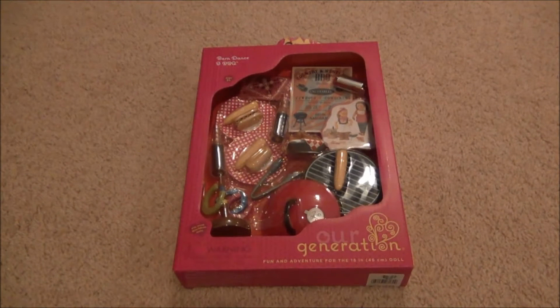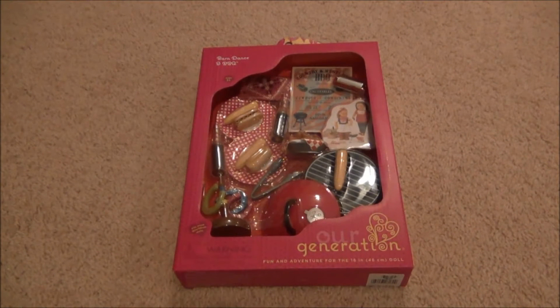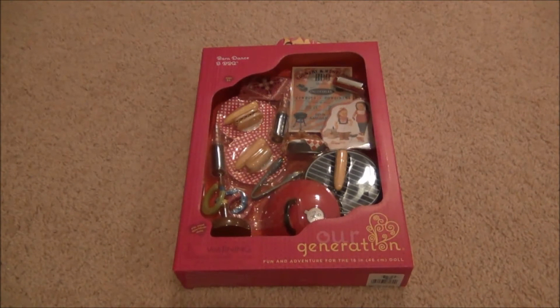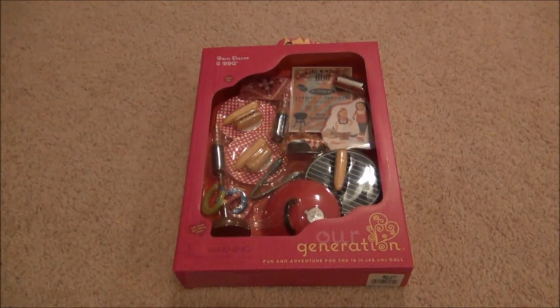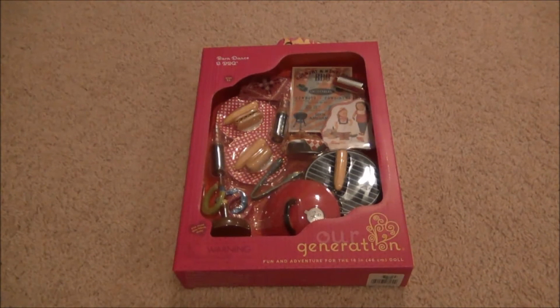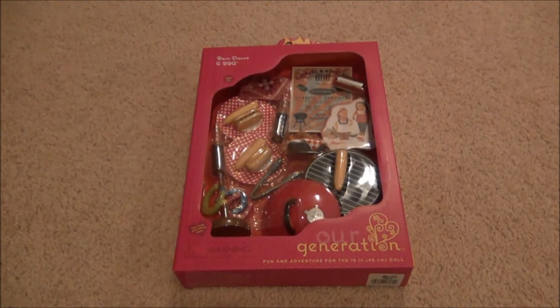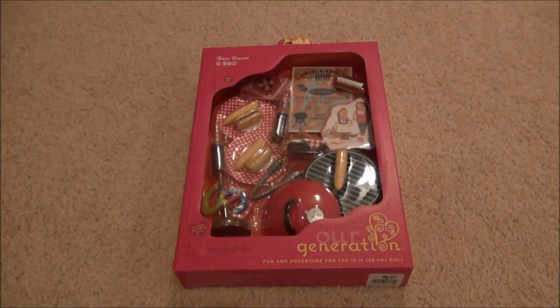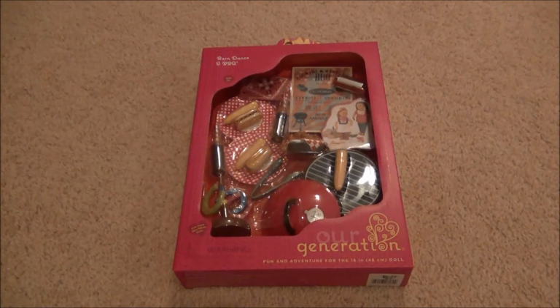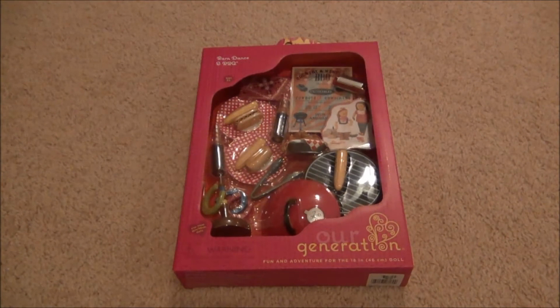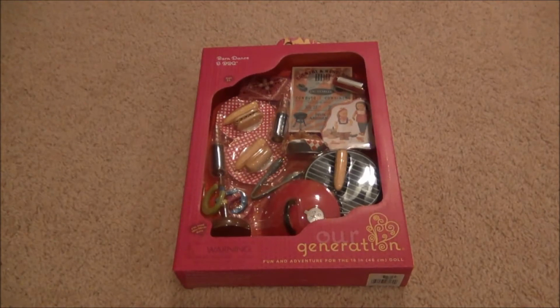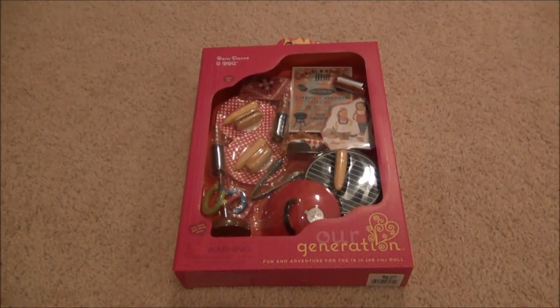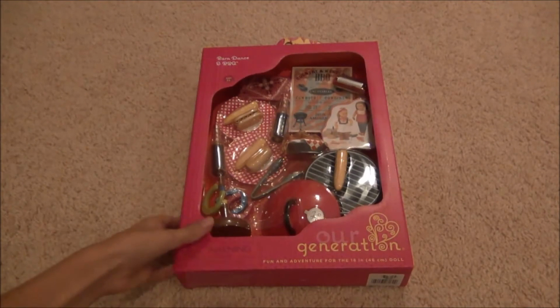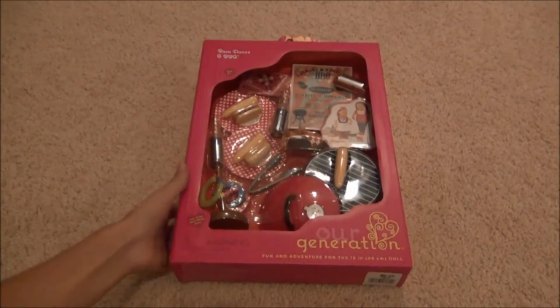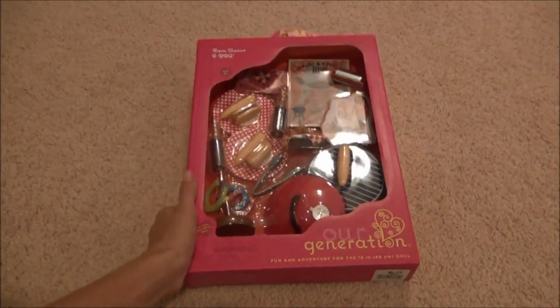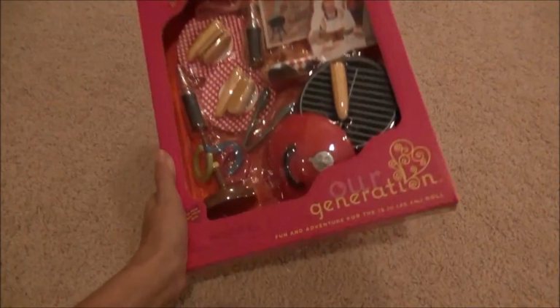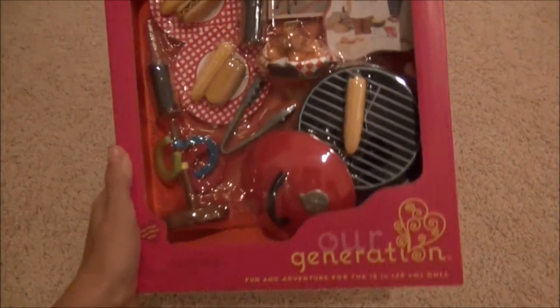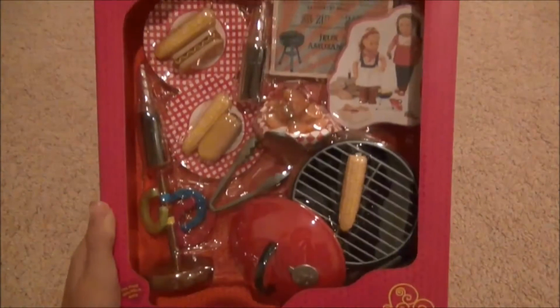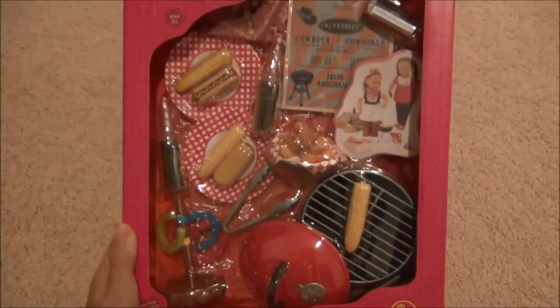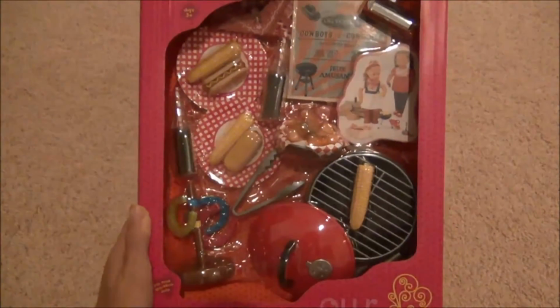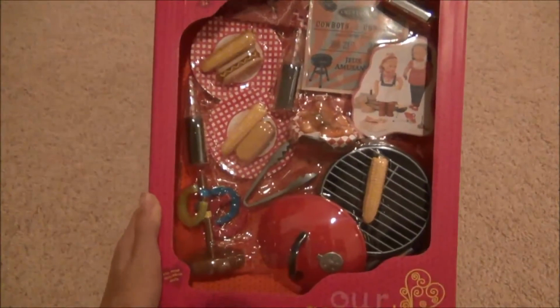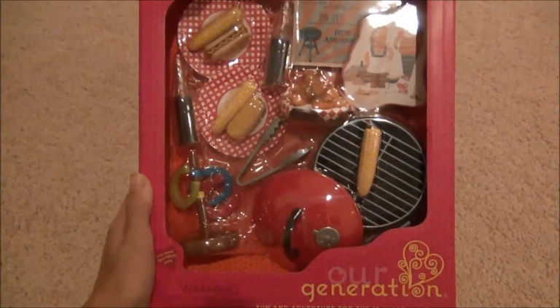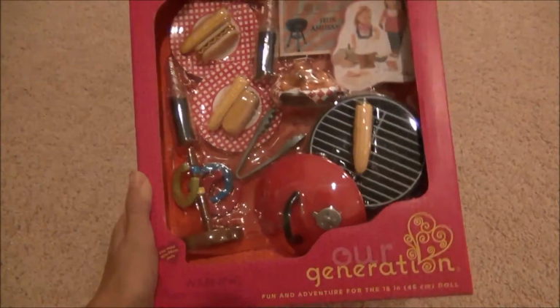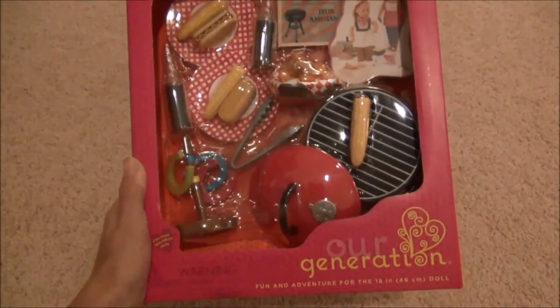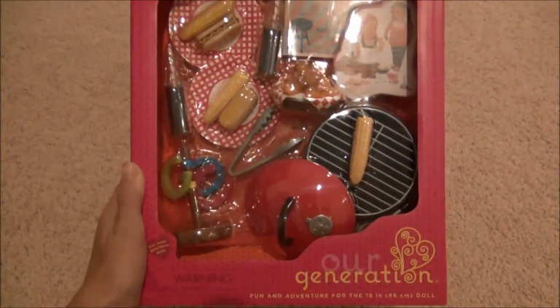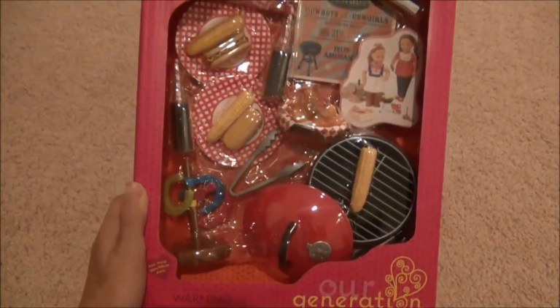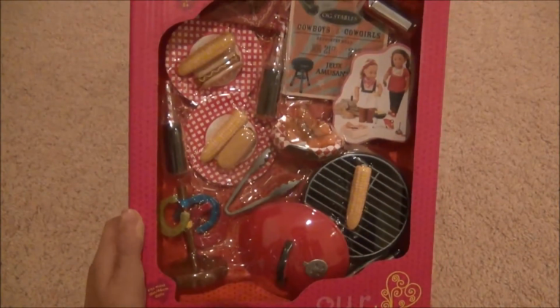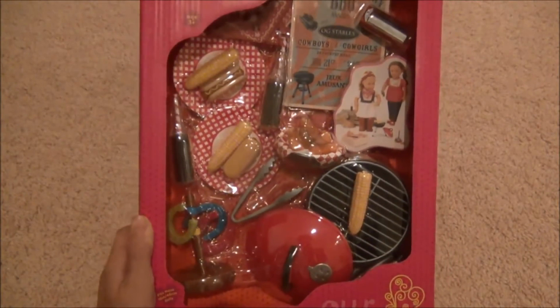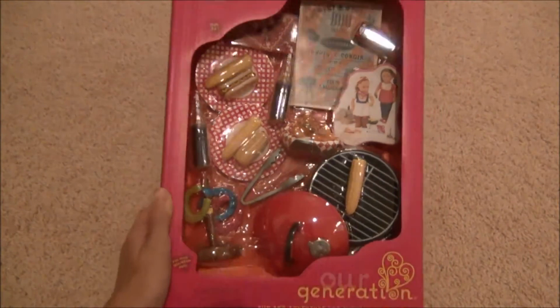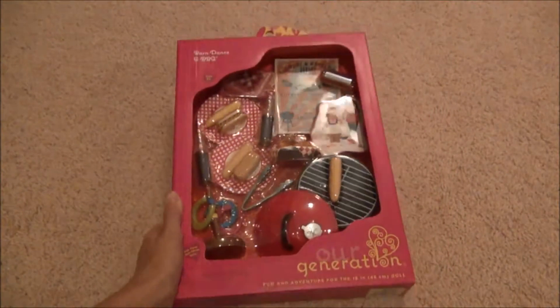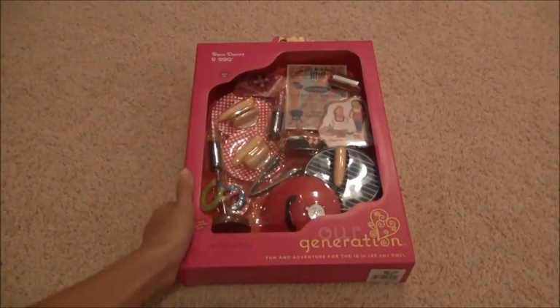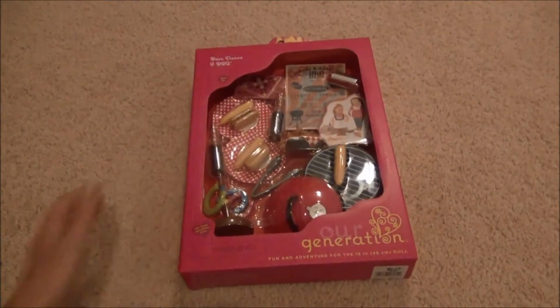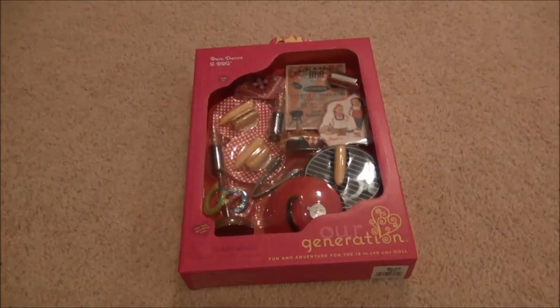Hi guys, this is AG Pink Blossoms, and today I'm going to be doing an opening and review of this R-Generation Barn Dance and Barbecue set. It is super cute. It comes with a barbecue, some fun food, and games for your dolls. So I'm going to get this opened.